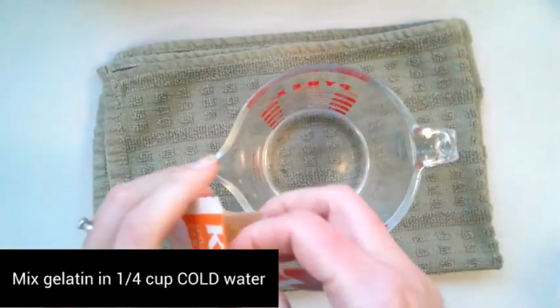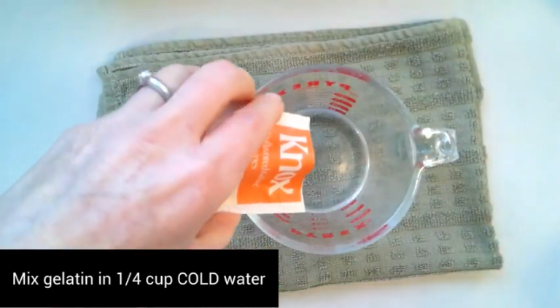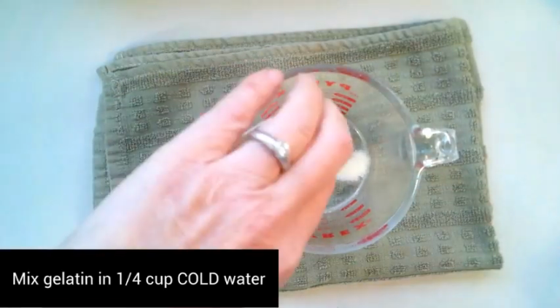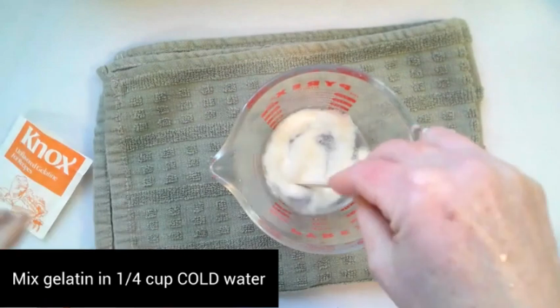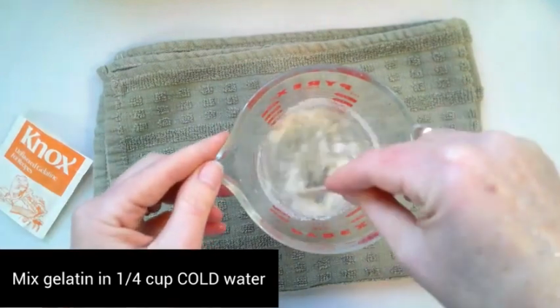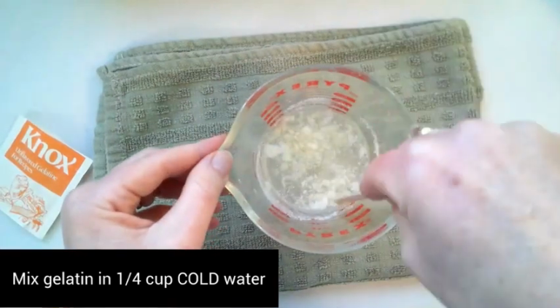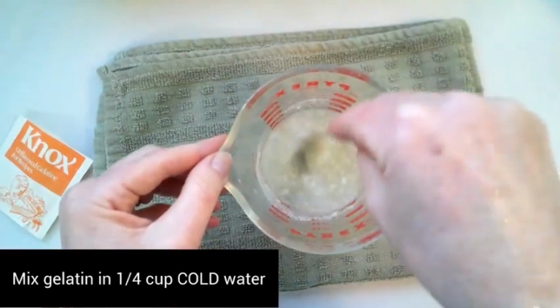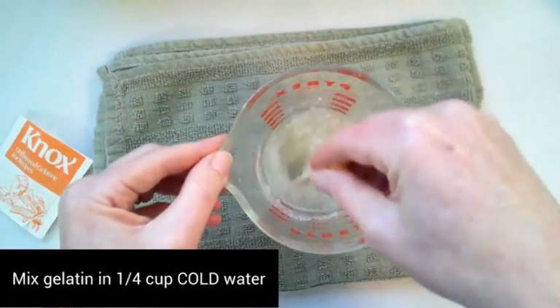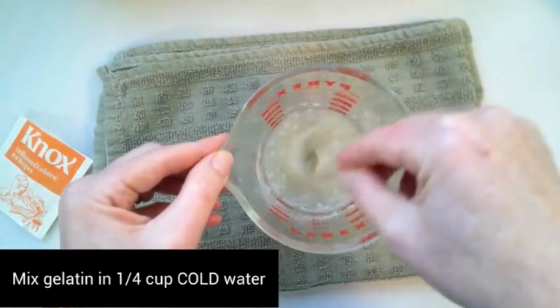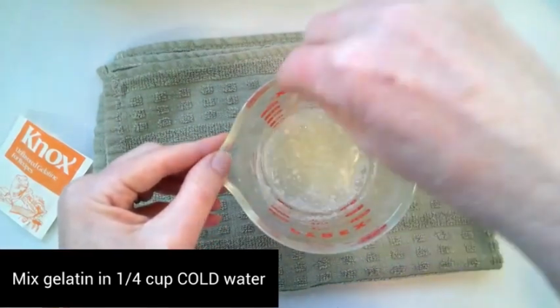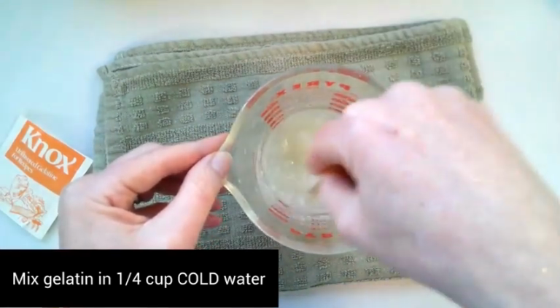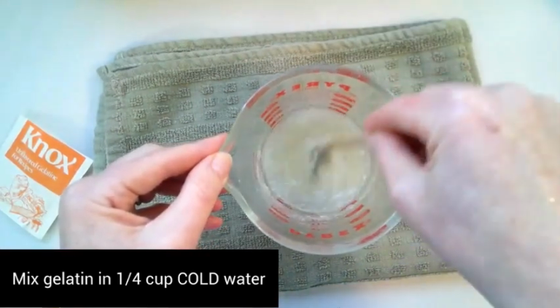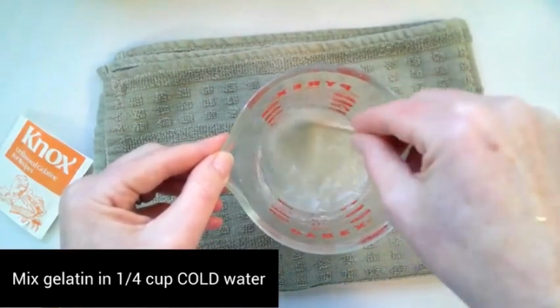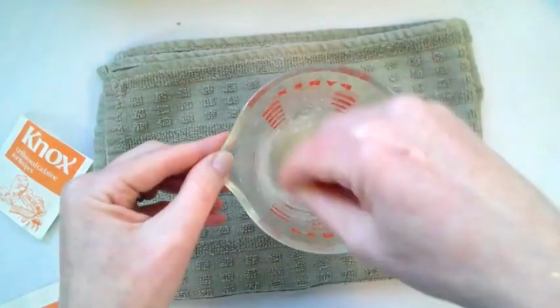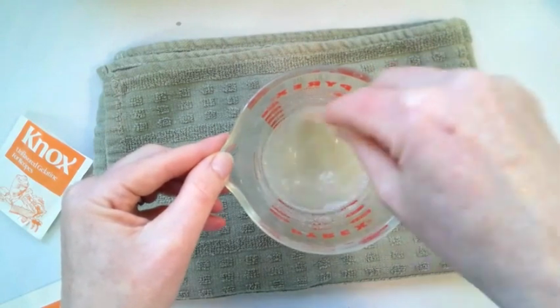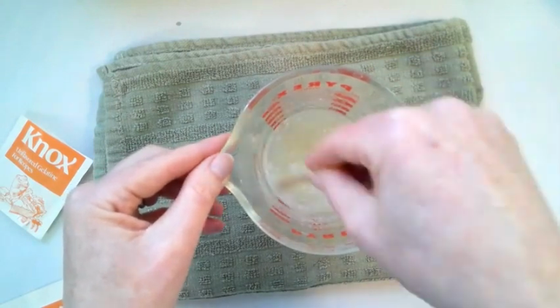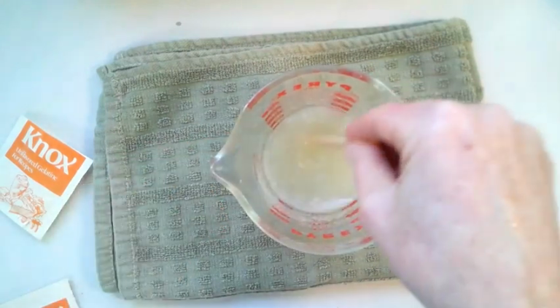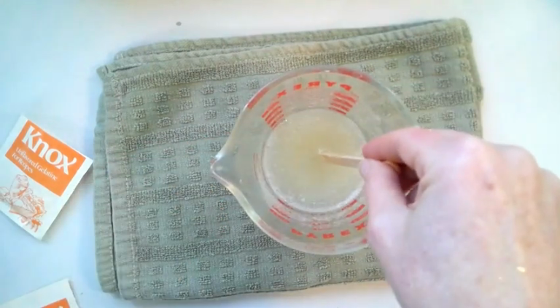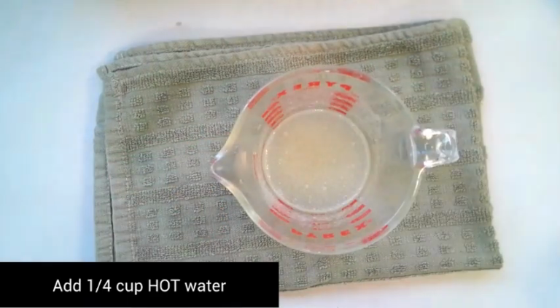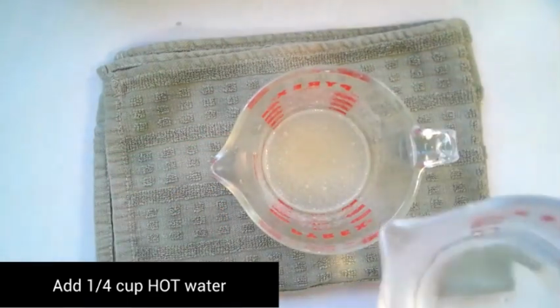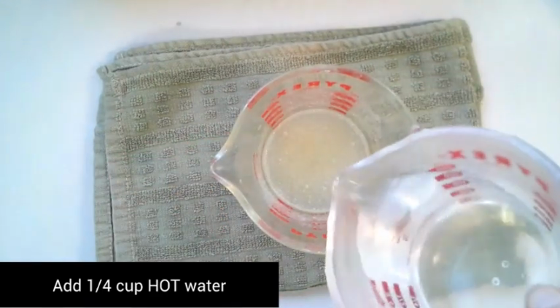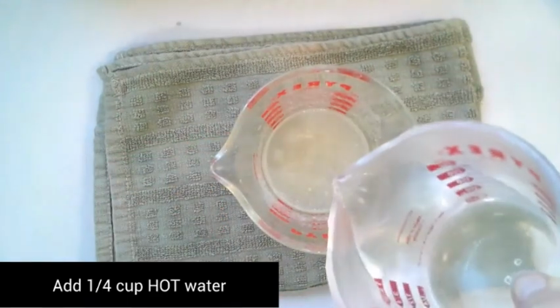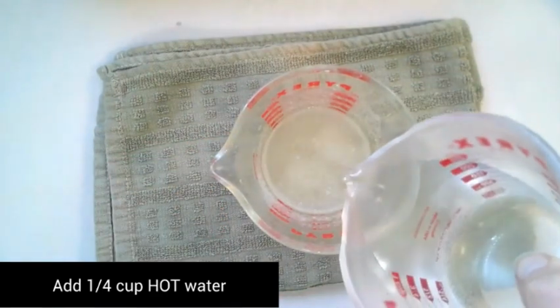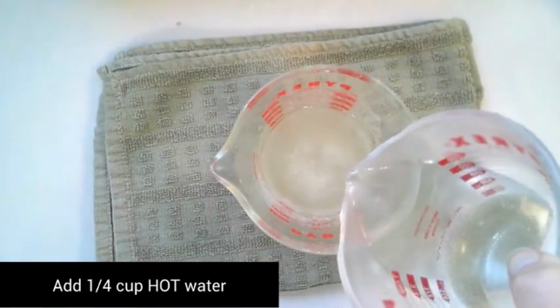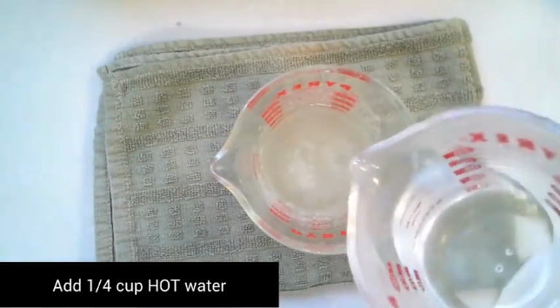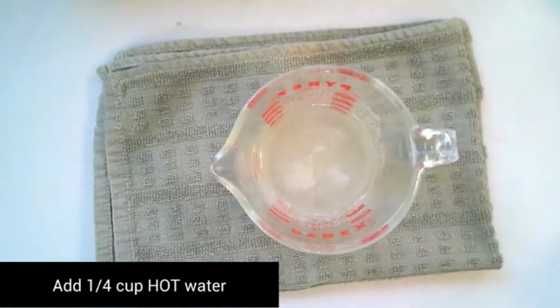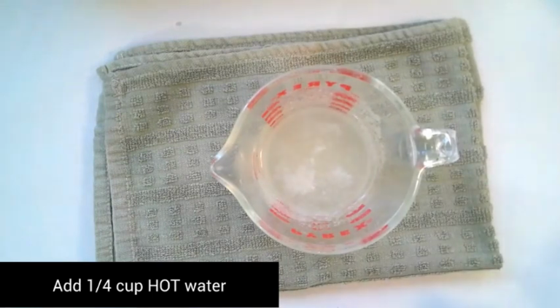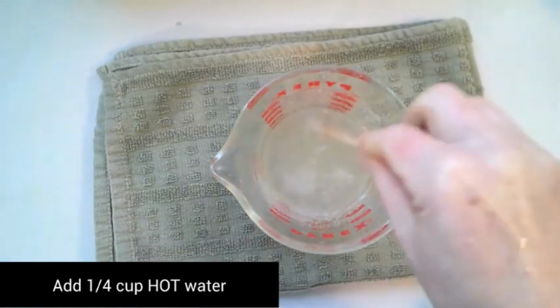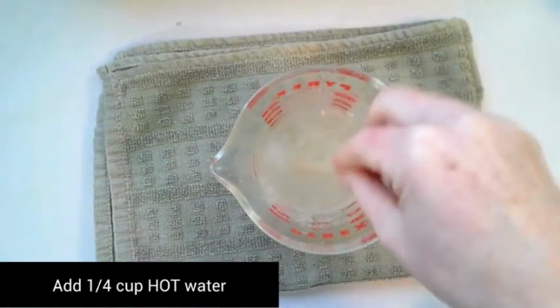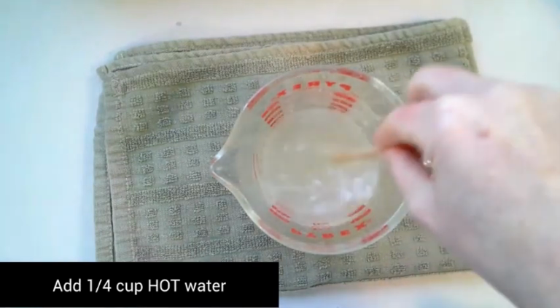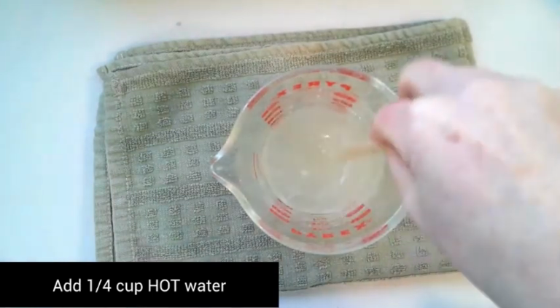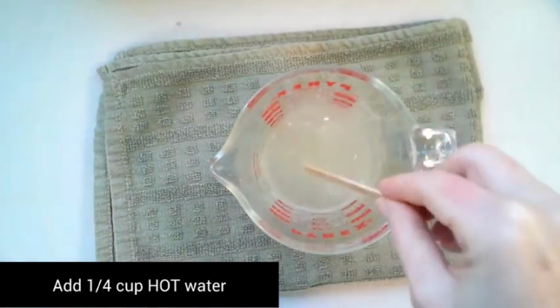You're going to dissolve your Knox gelatin in a quarter cup of cold water. Make sure it's cold water because otherwise it won't dissolve — it'll just be a big chunky piece. Mix well, then add a quarter cup of hot water. Mix this thoroughly.